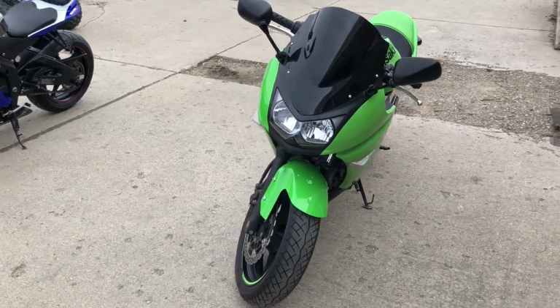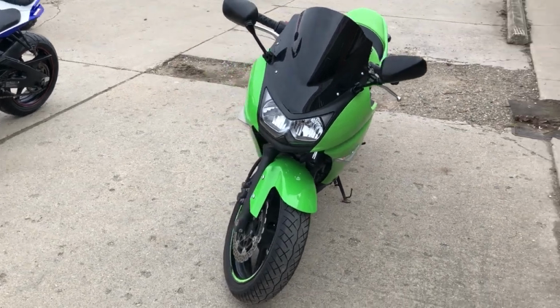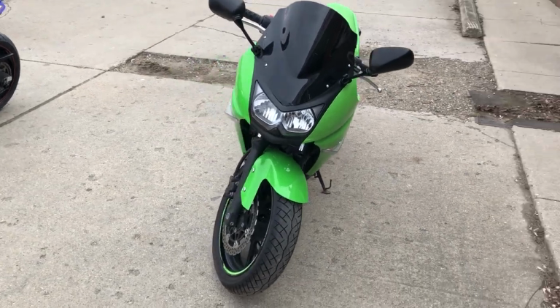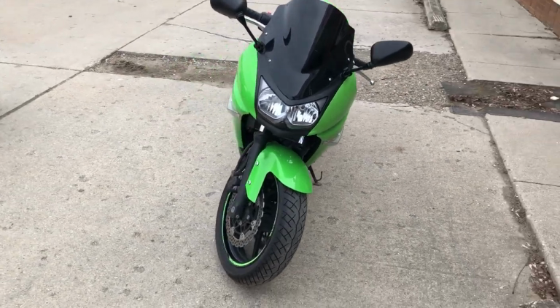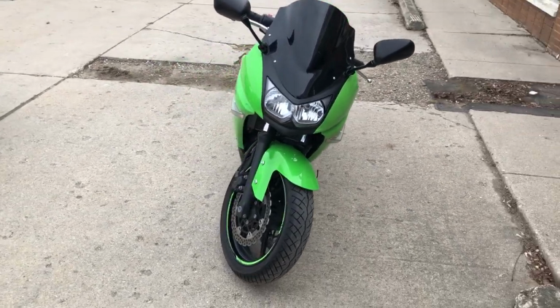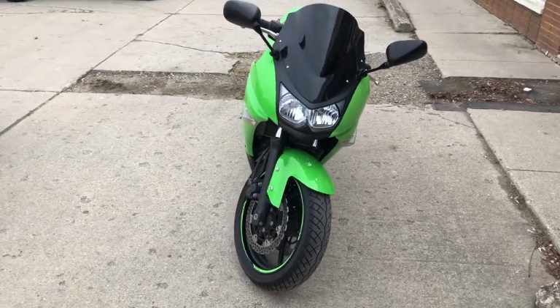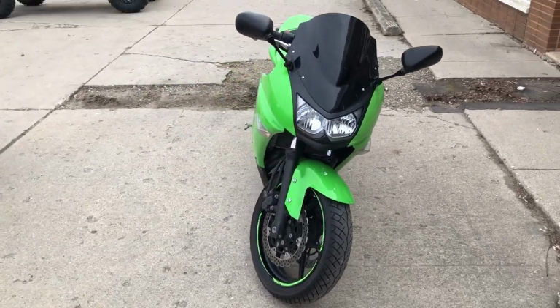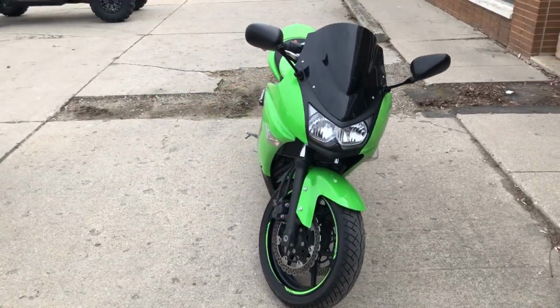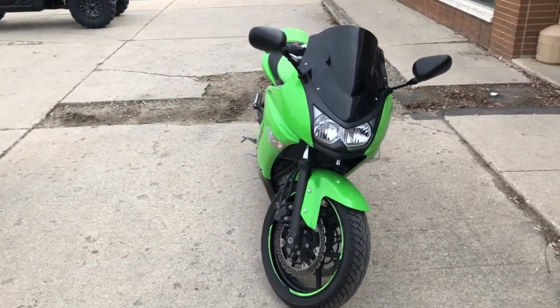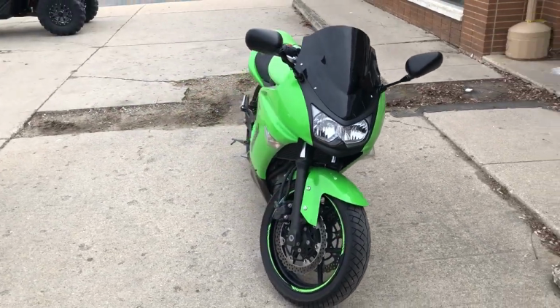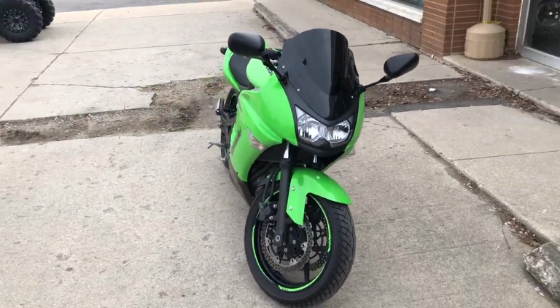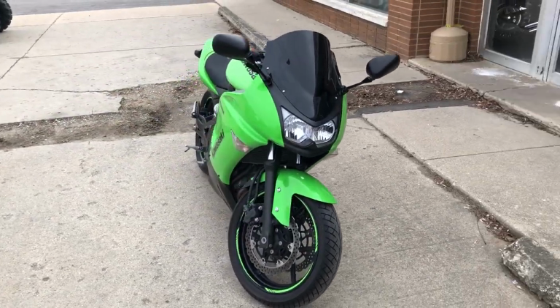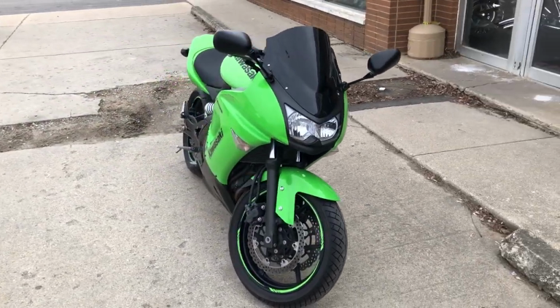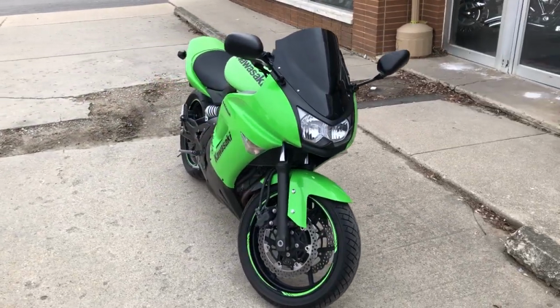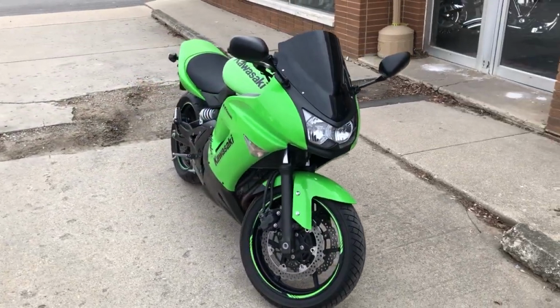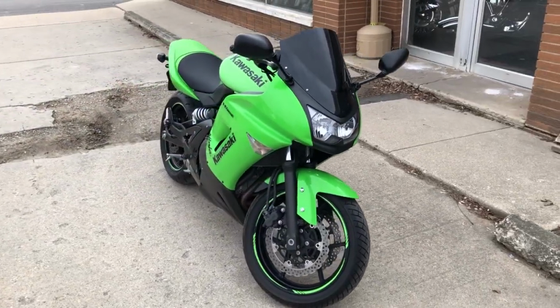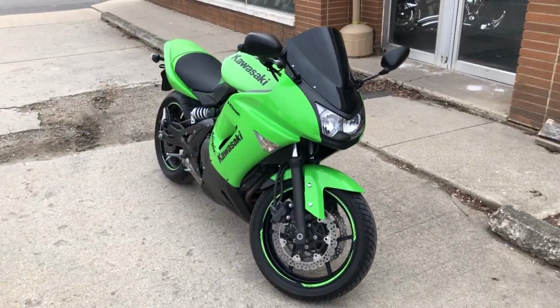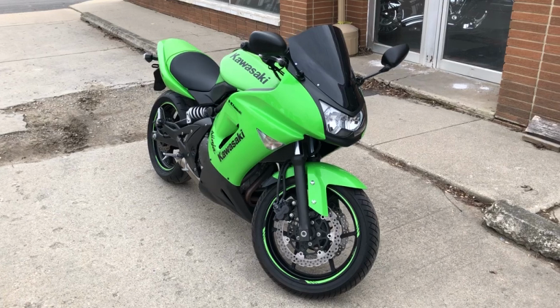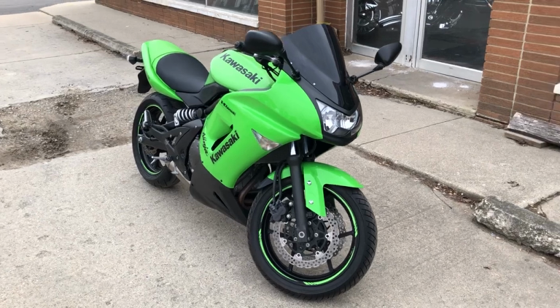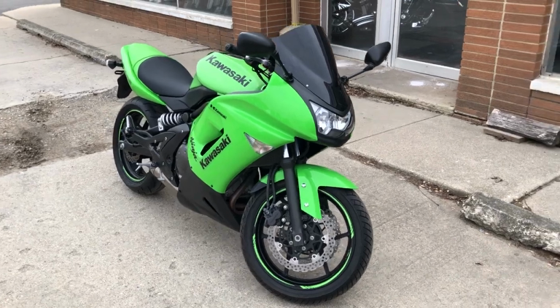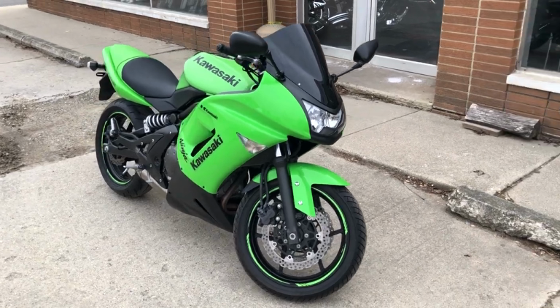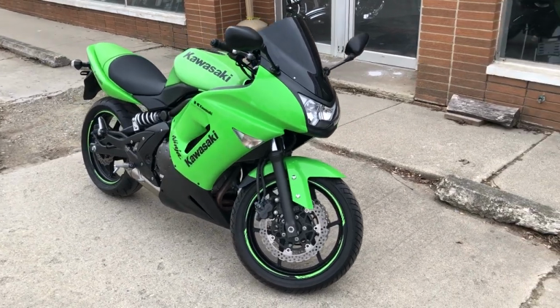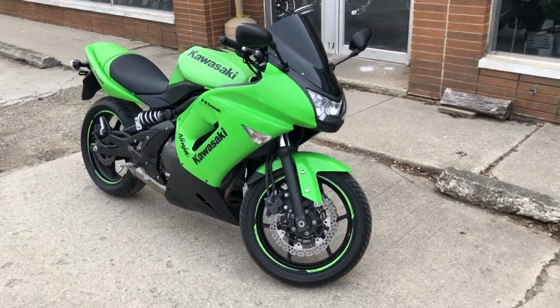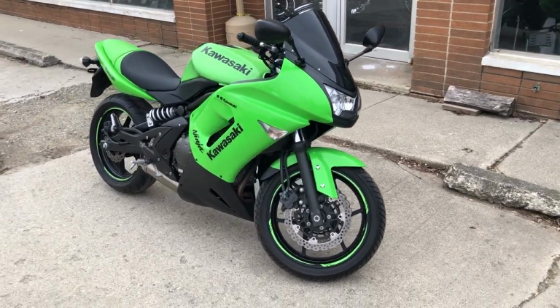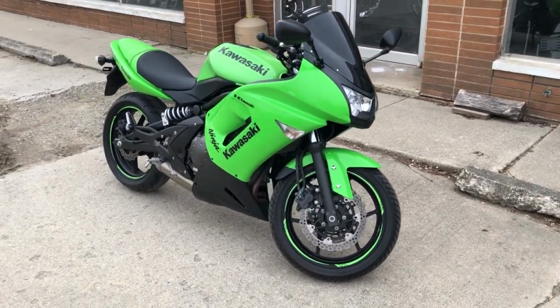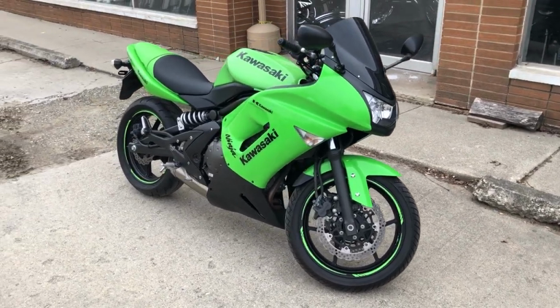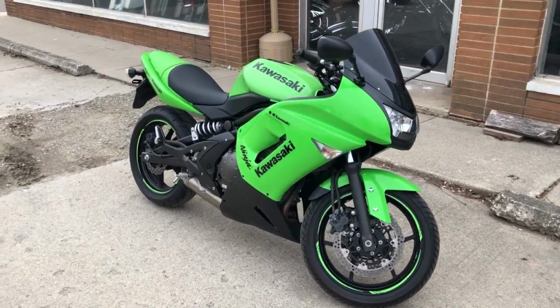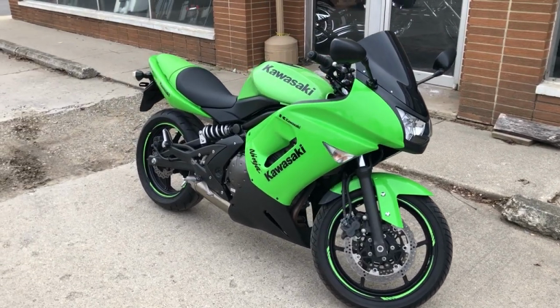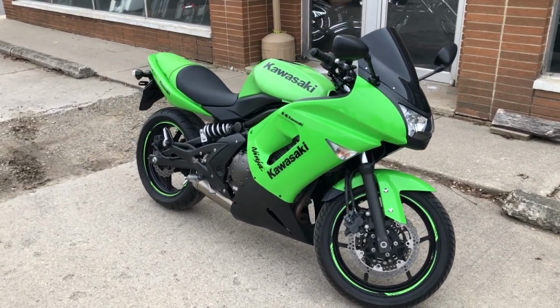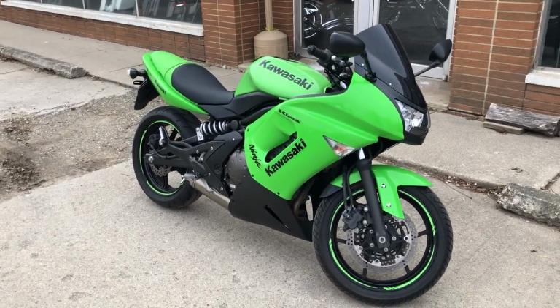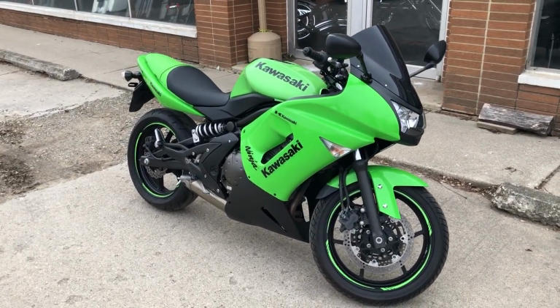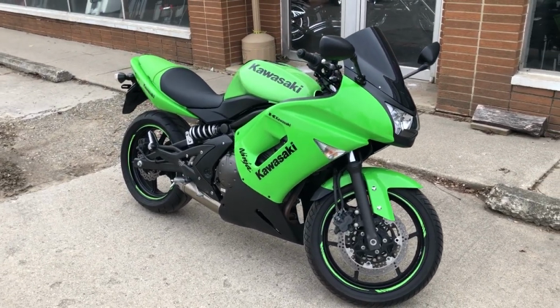You can own it today by giving us a call at 810-648-9500, or you can visit our website, approvalpower.com.